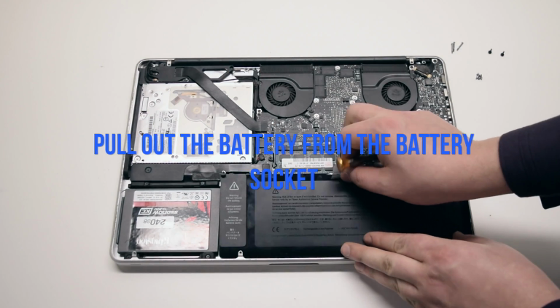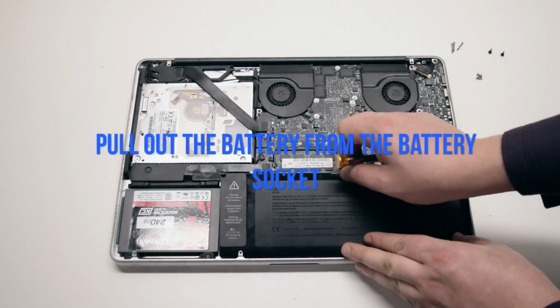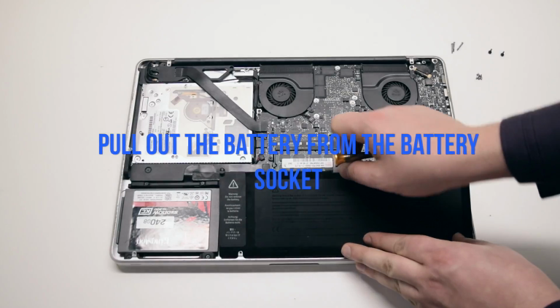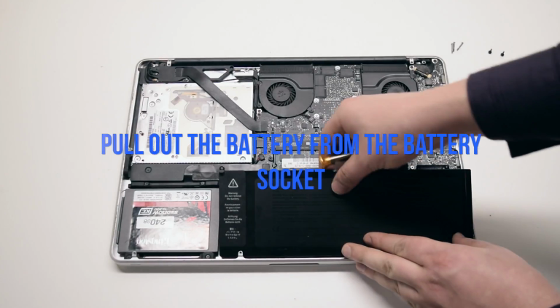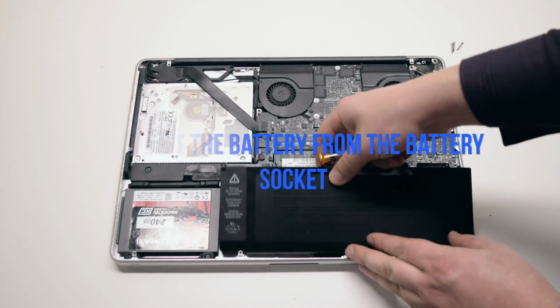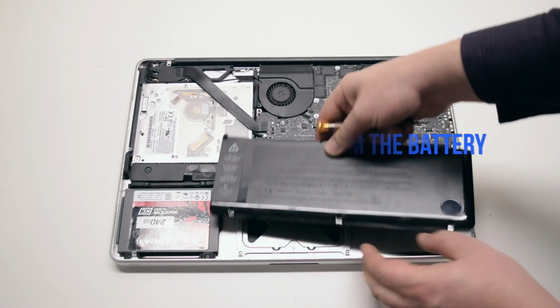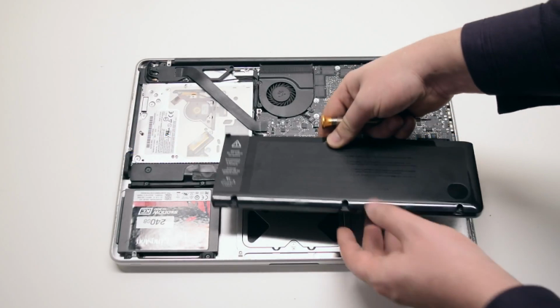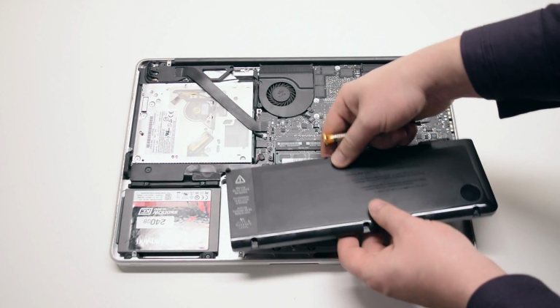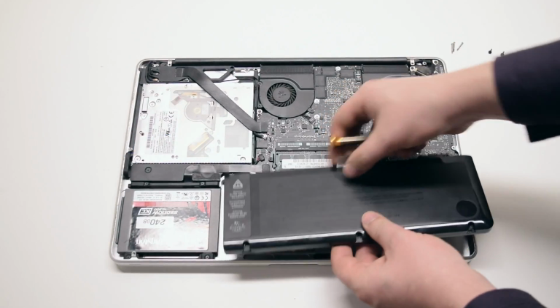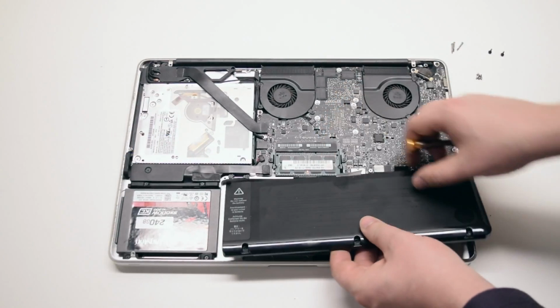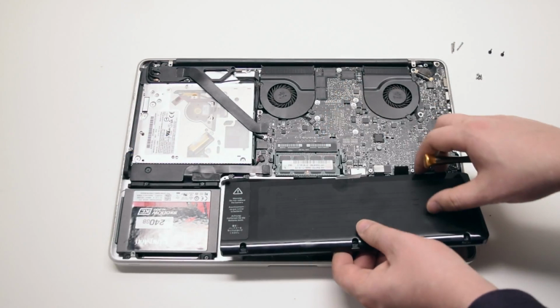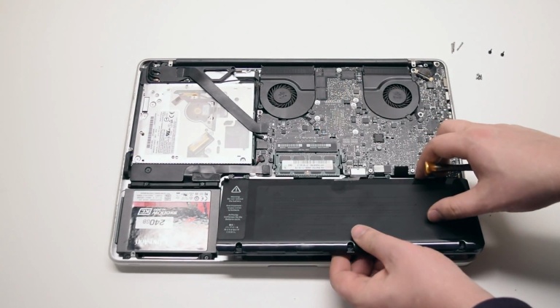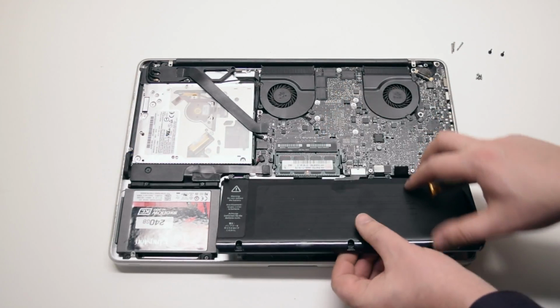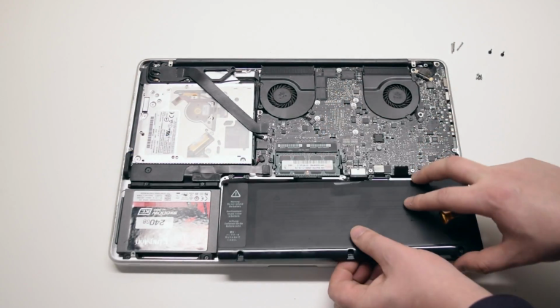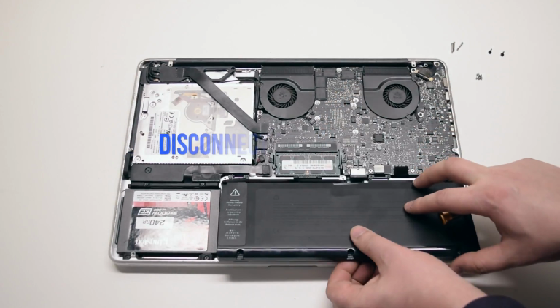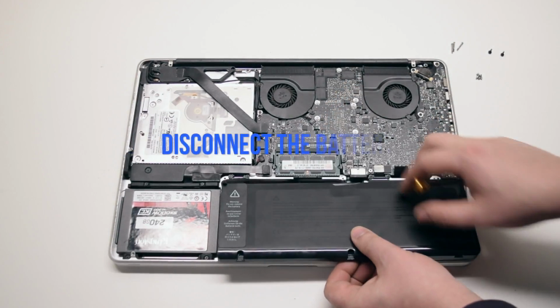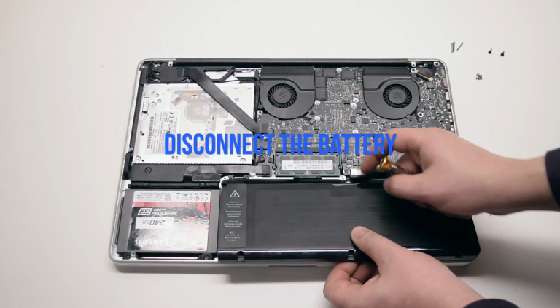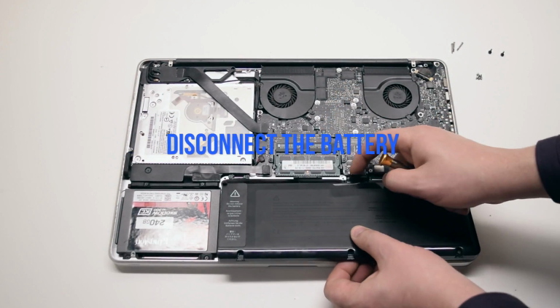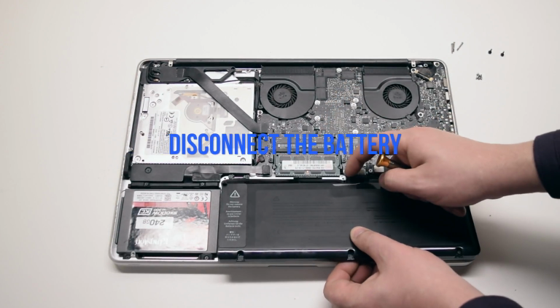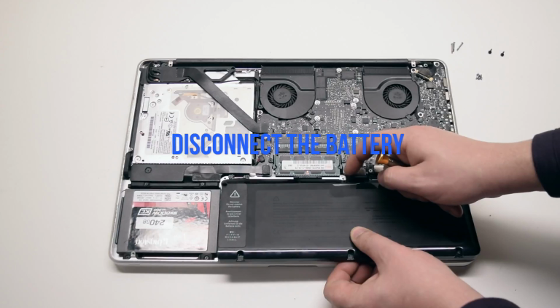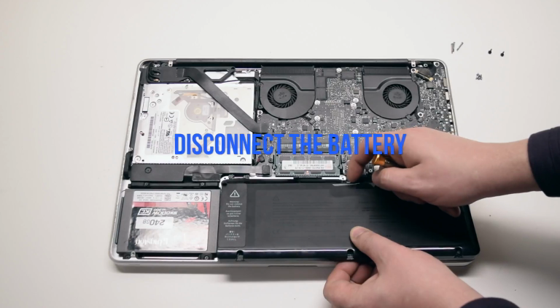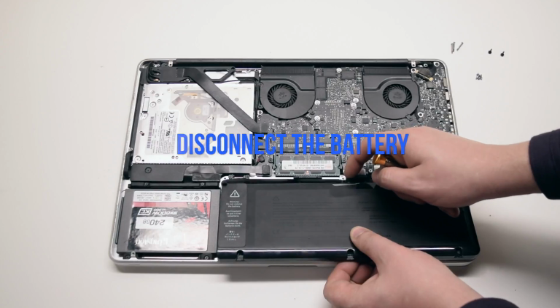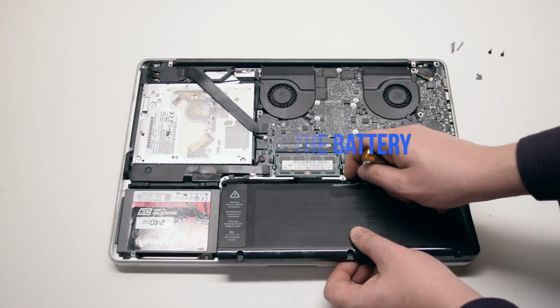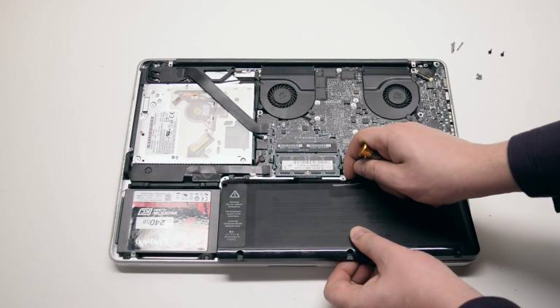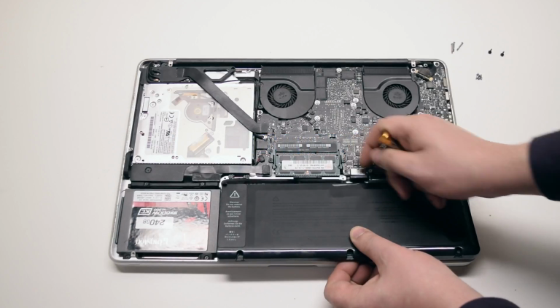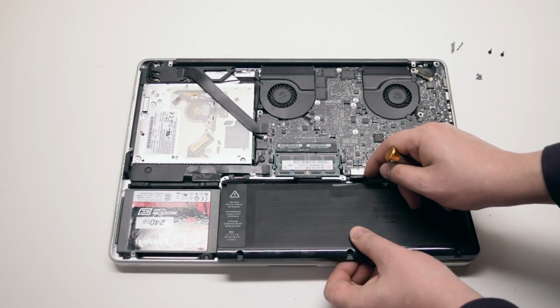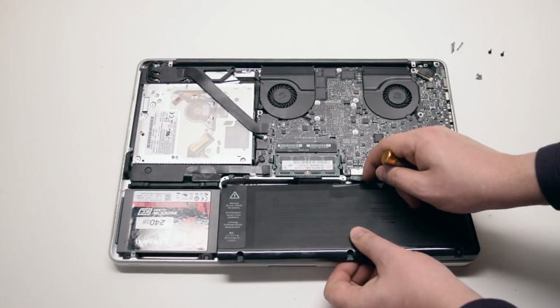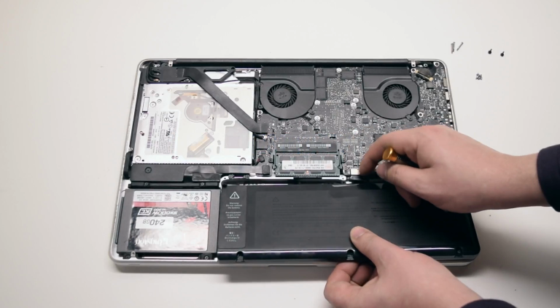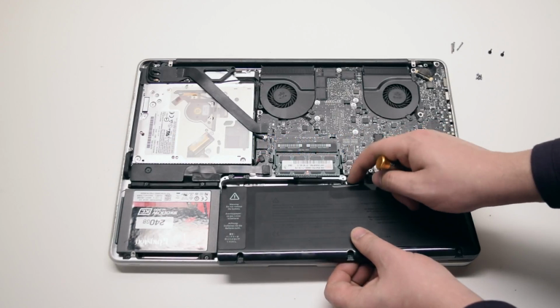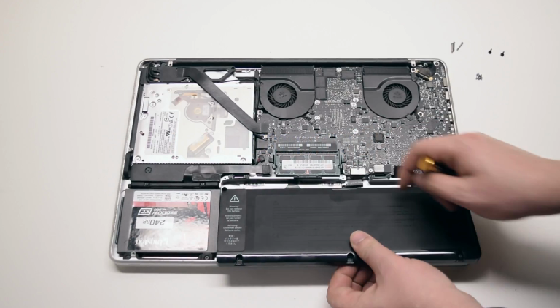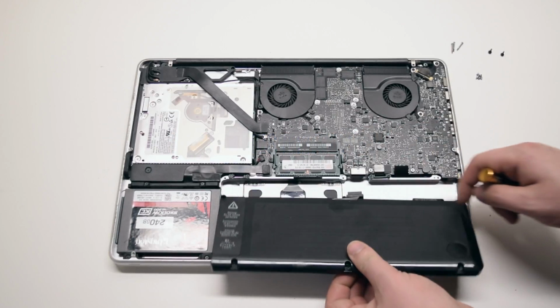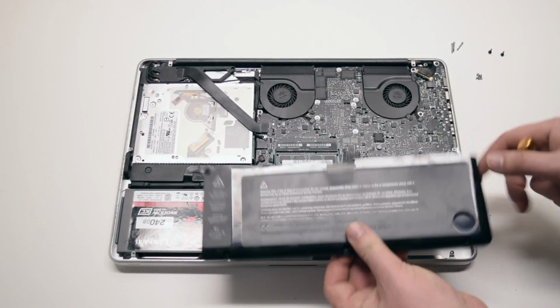Pull up and remove the battery out of its socket. It's still connected to the logic board. Disconnect it by prying left to right with your fingernail.